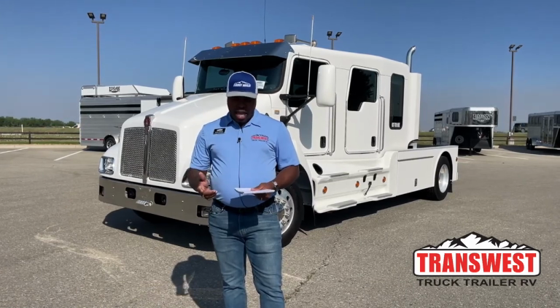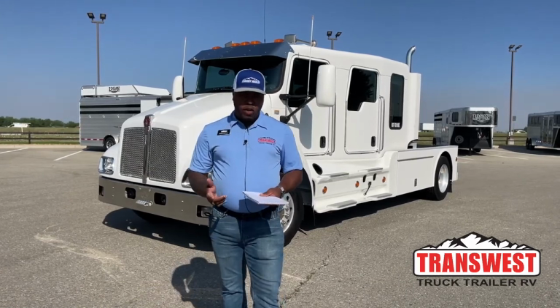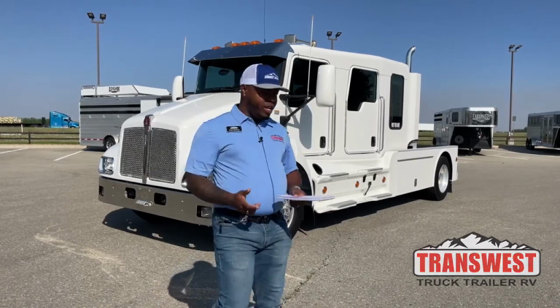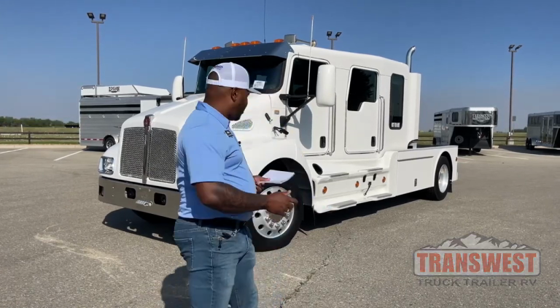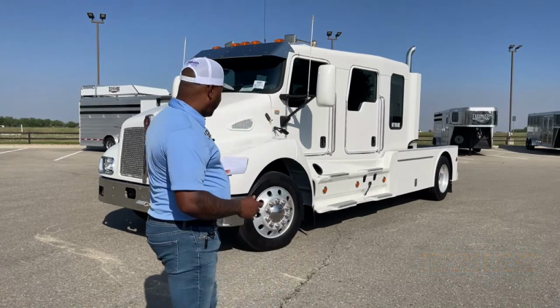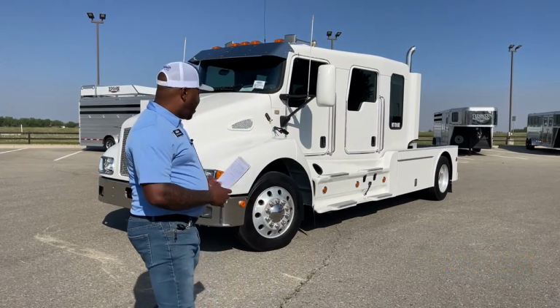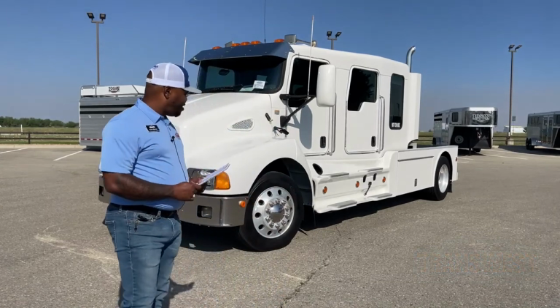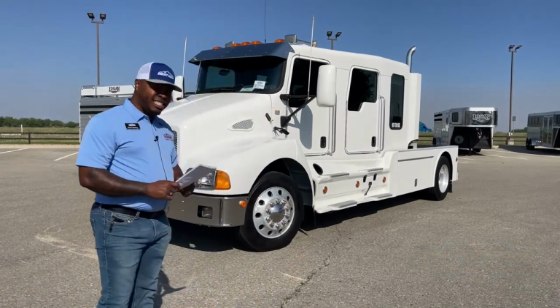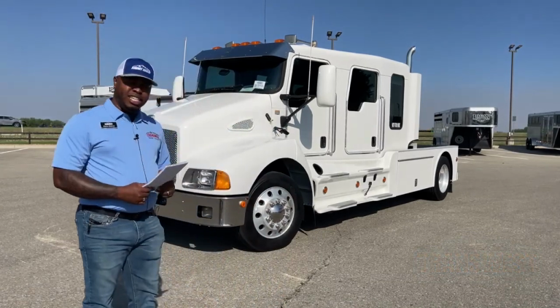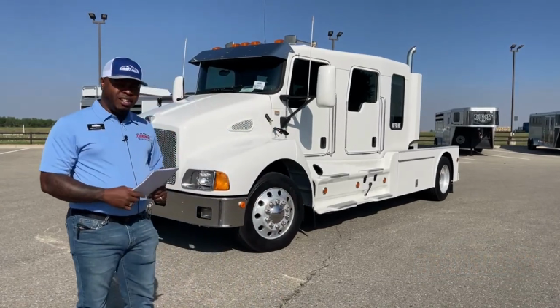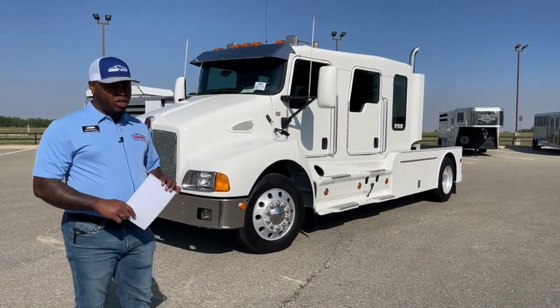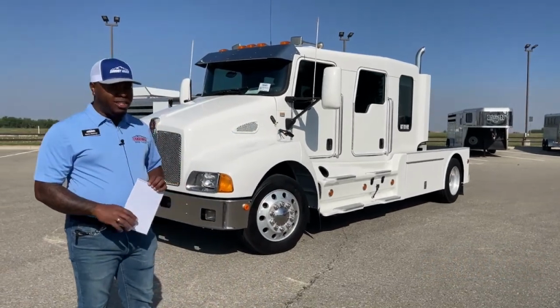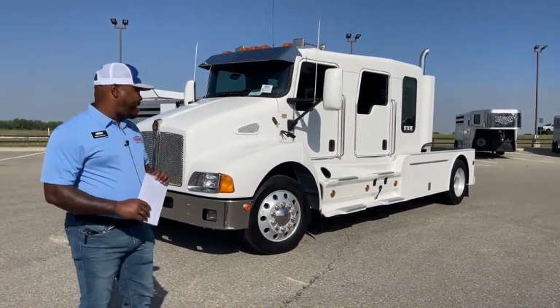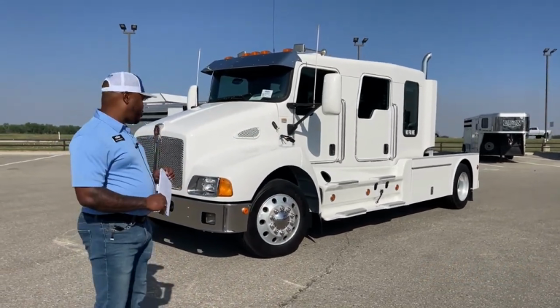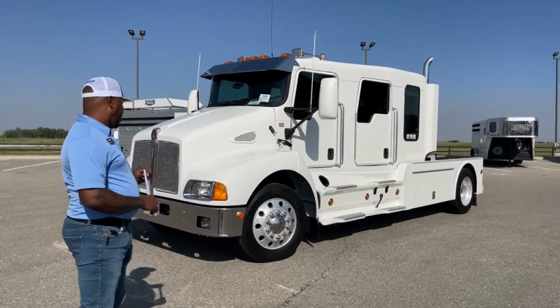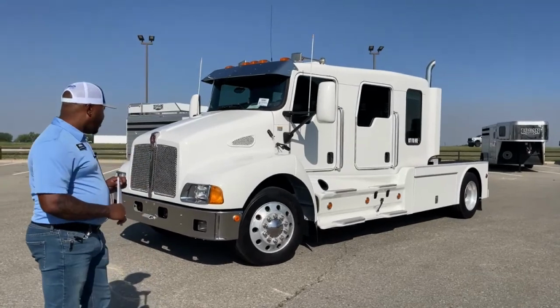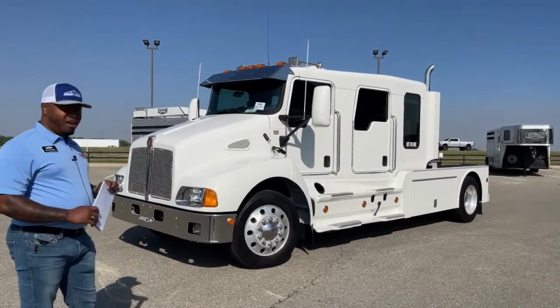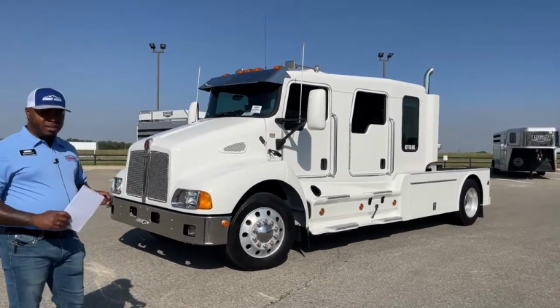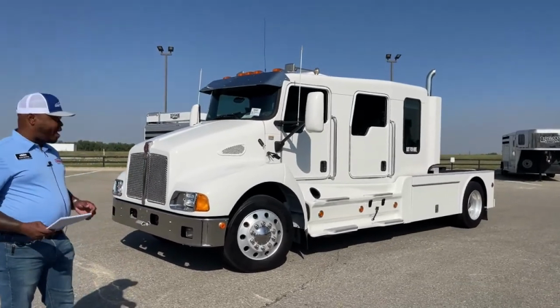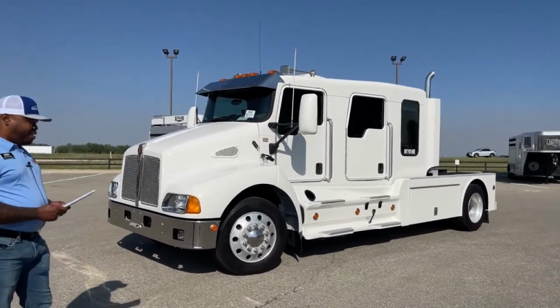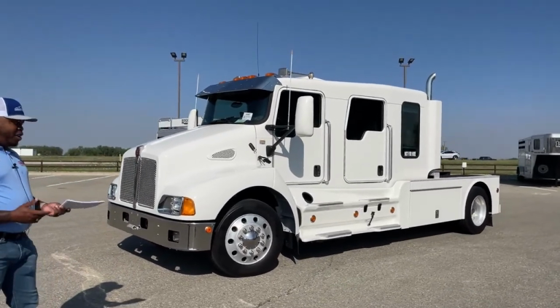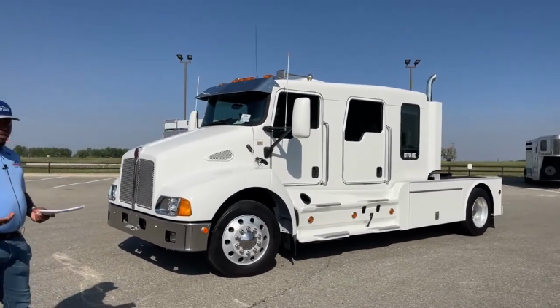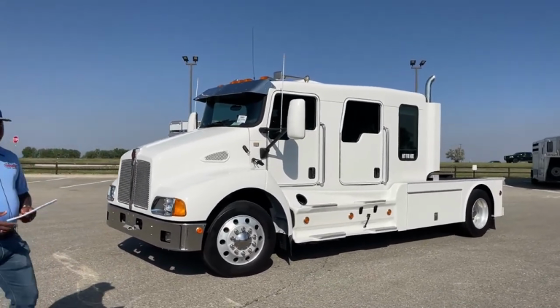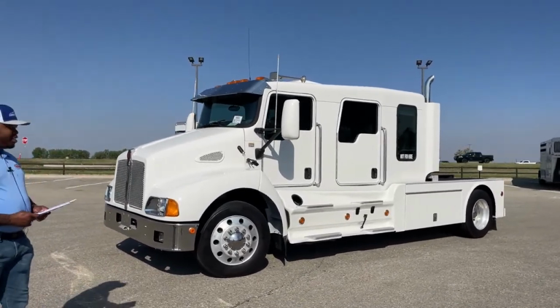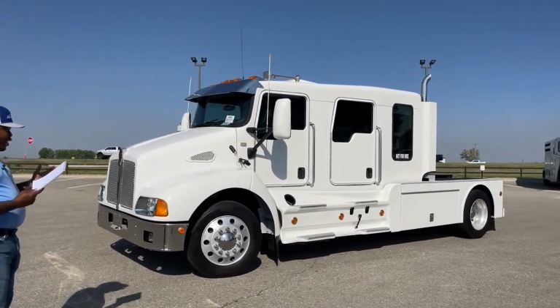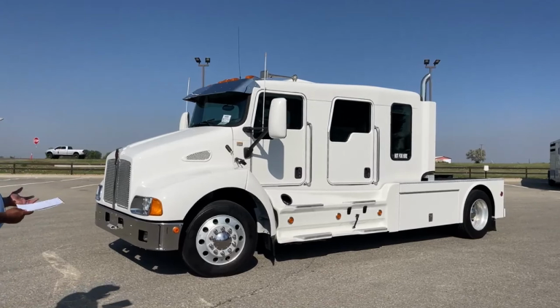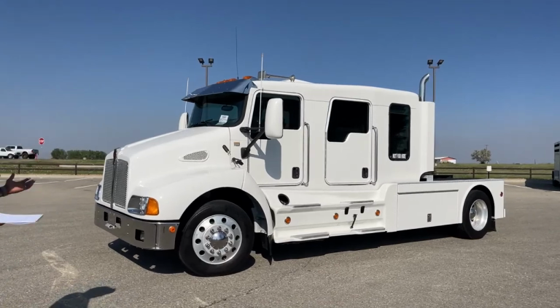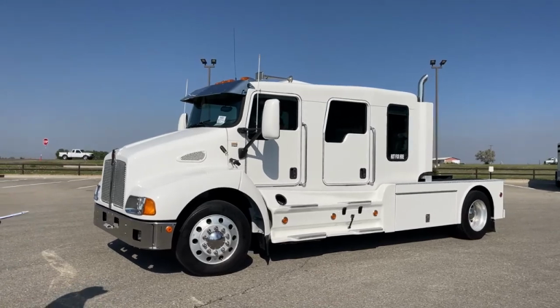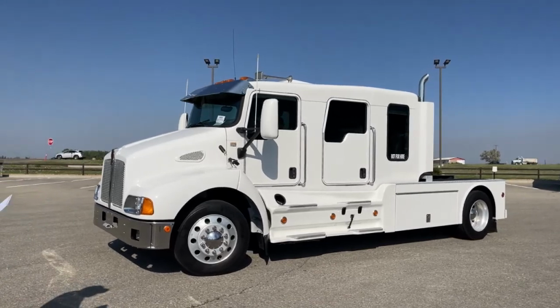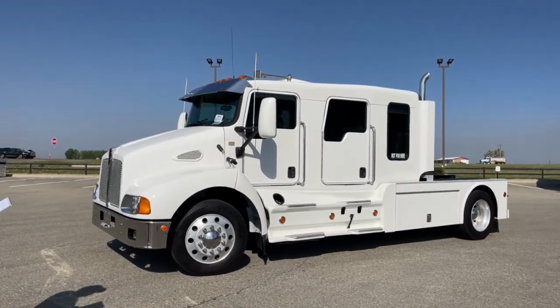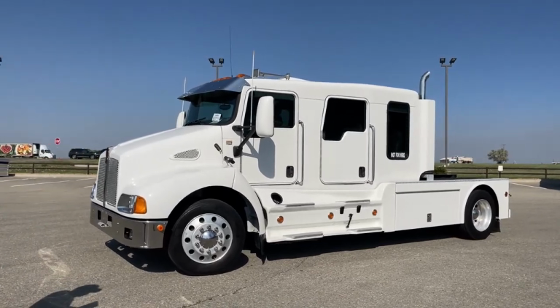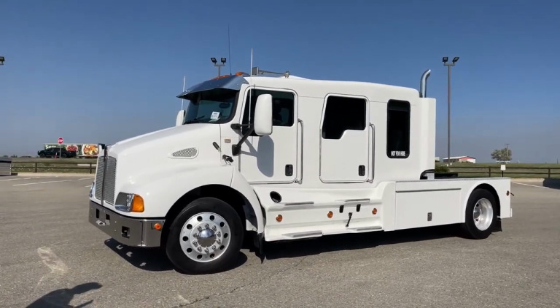As we go over this unique truck, as you guys can see, the condition of a 2007 is pretty awesome. Having an older vehicle like this in great shape like it is right now is totally amazing.